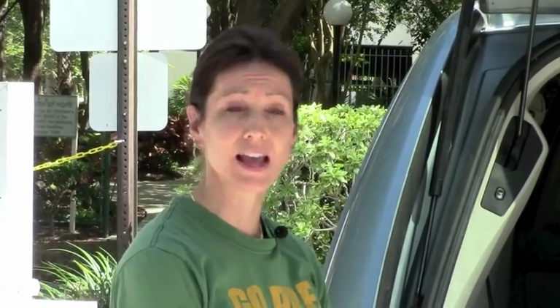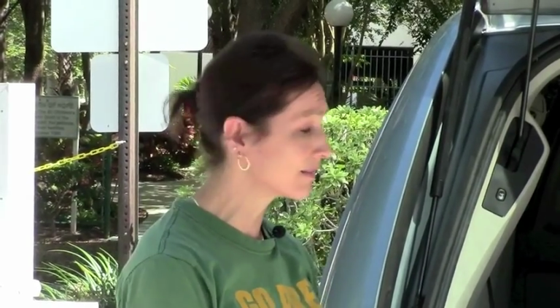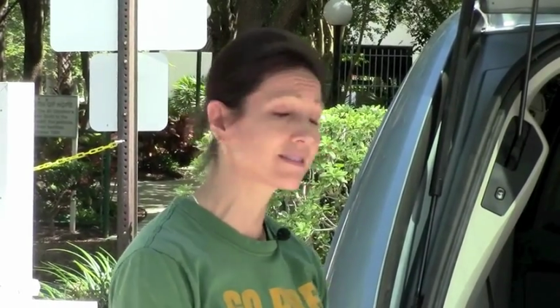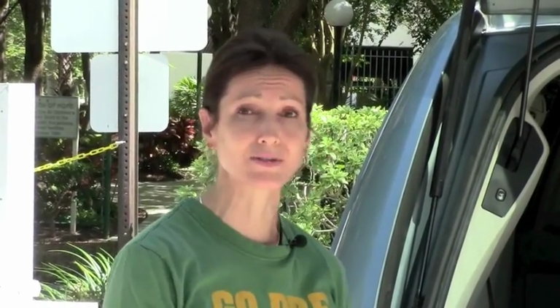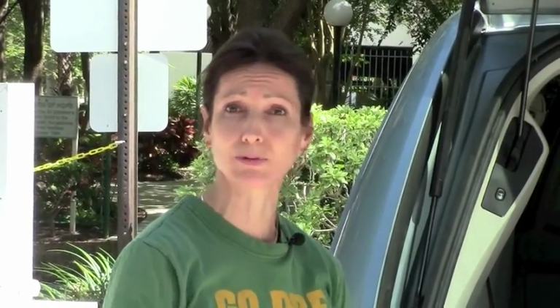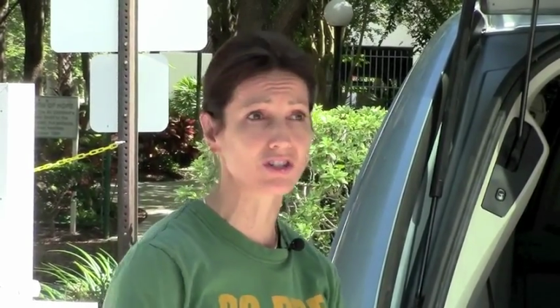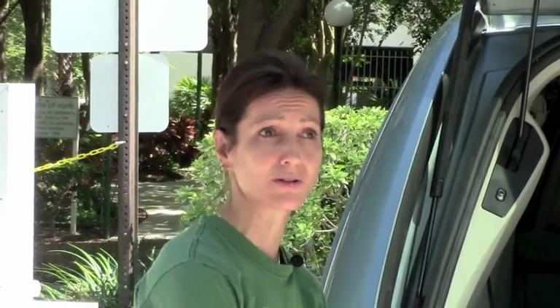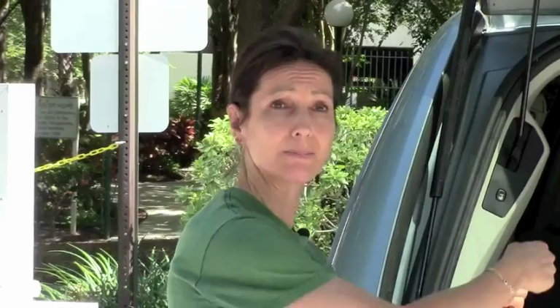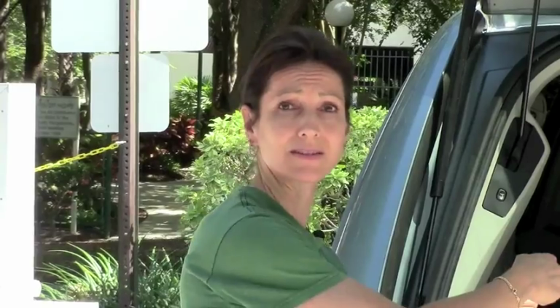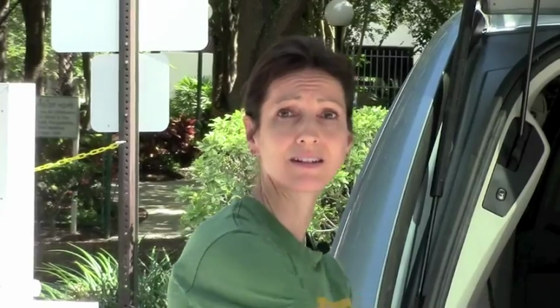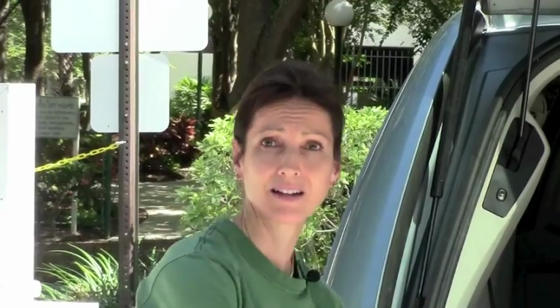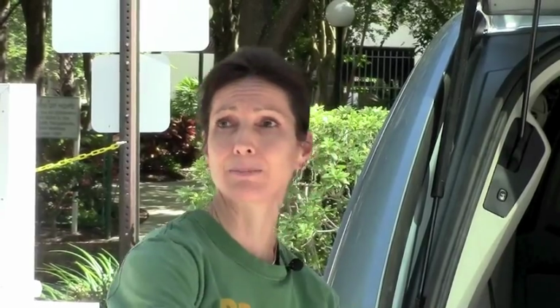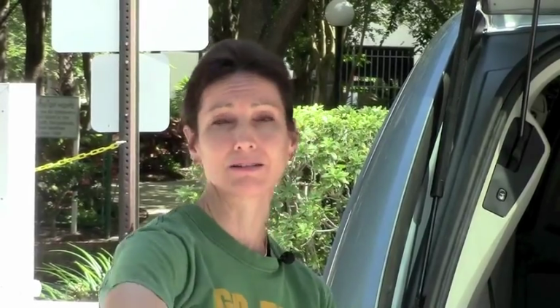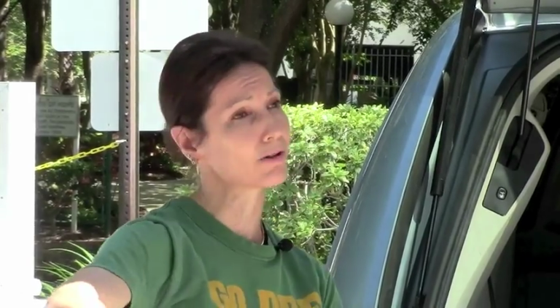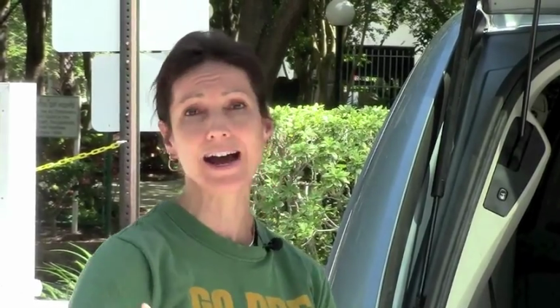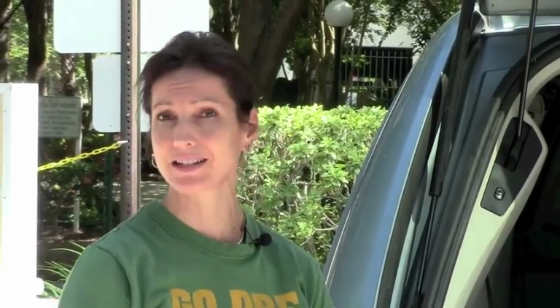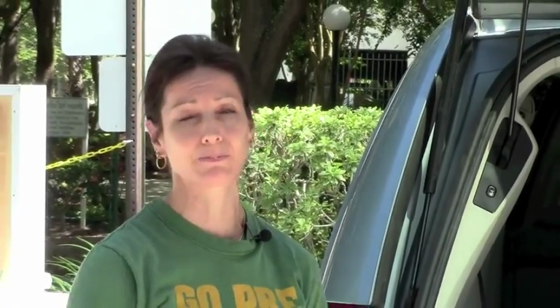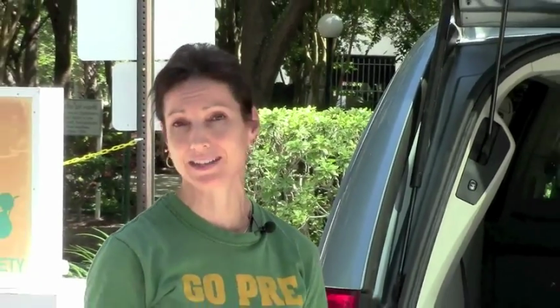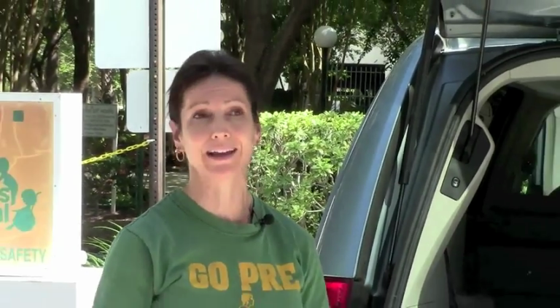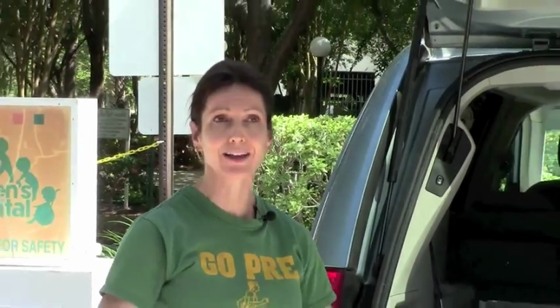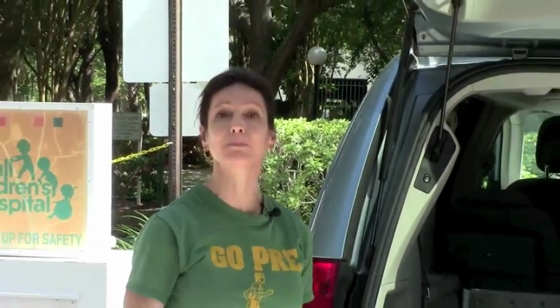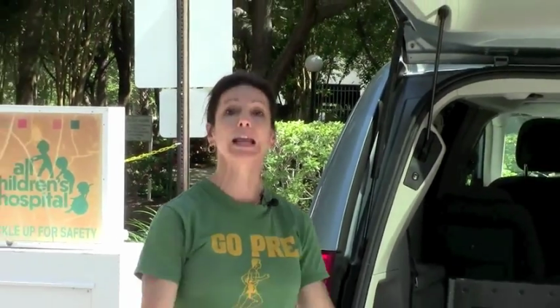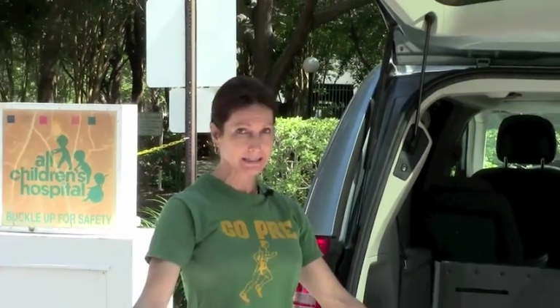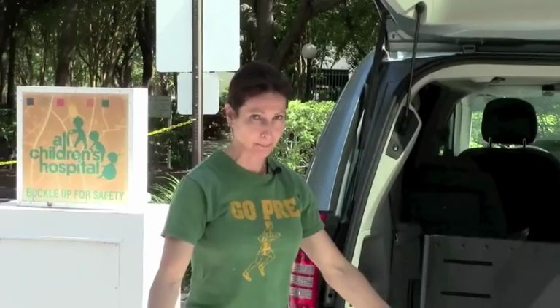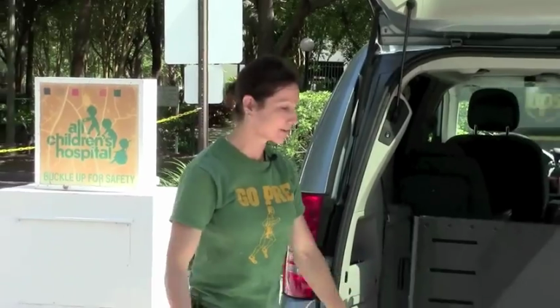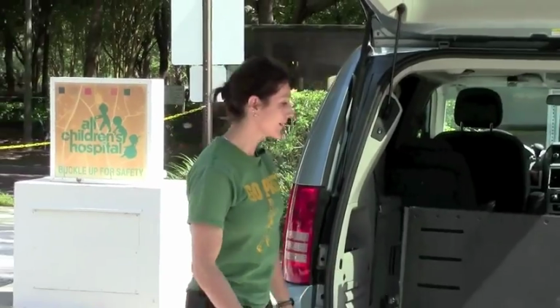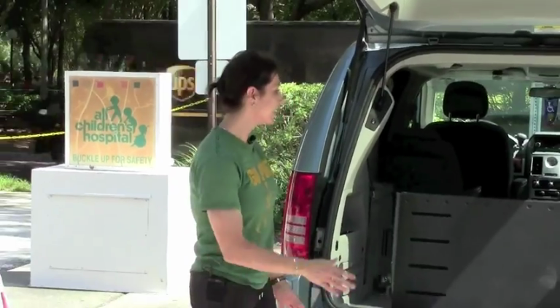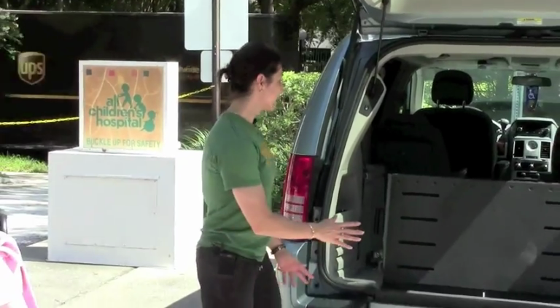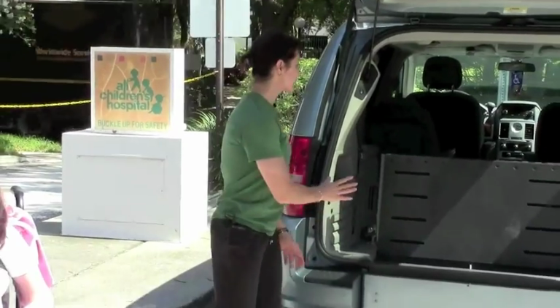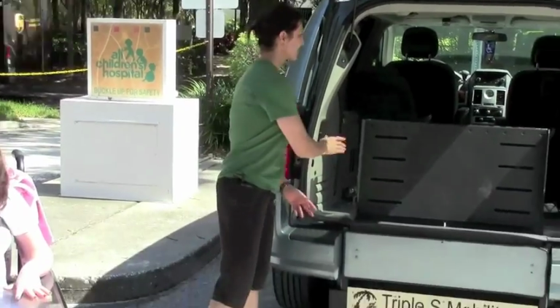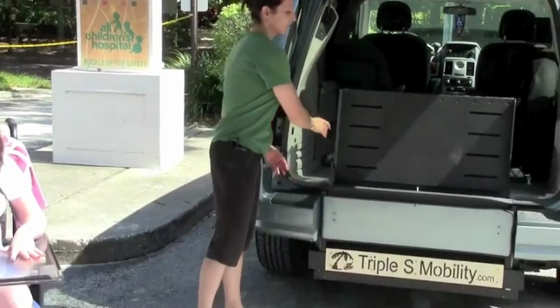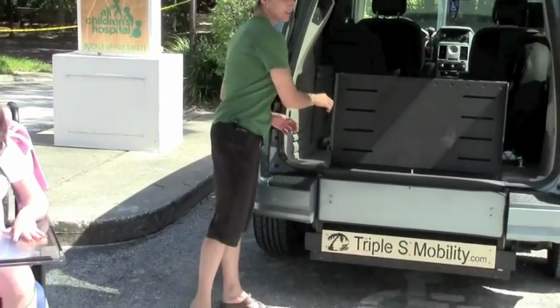And this is so simple. She just goes up, locks in, hit a button, roll her out. It couldn't be any simpler. So this was kind of our favorite thing.